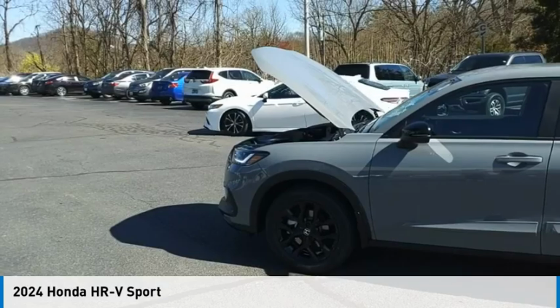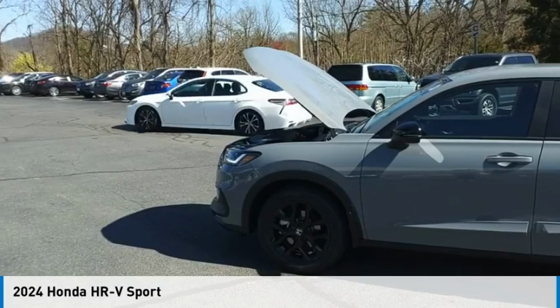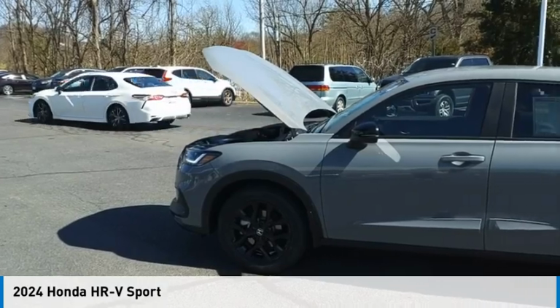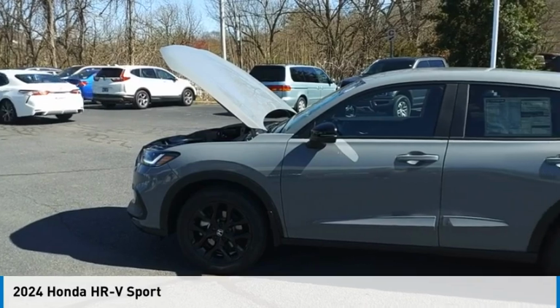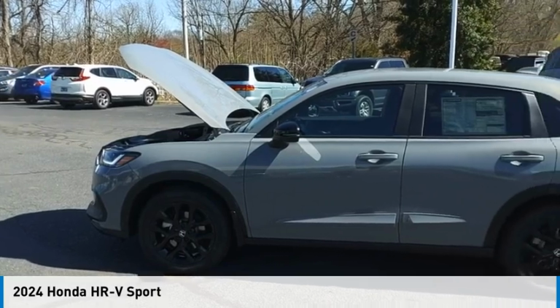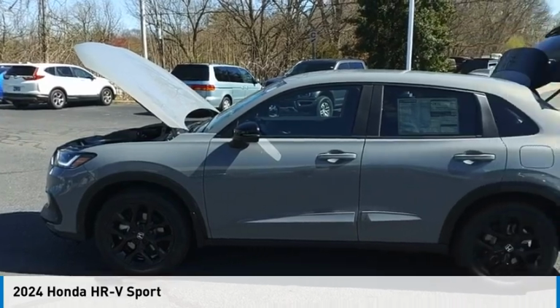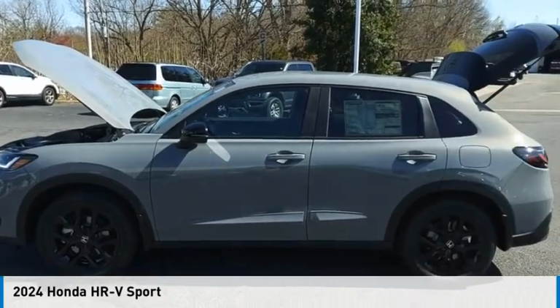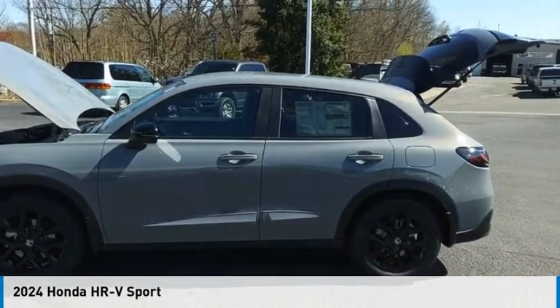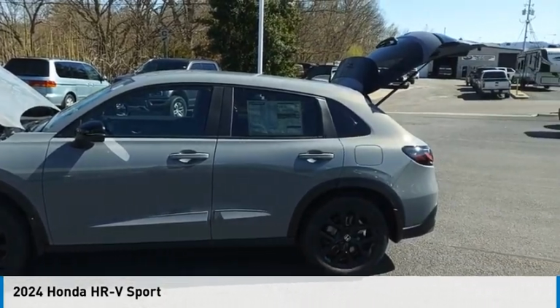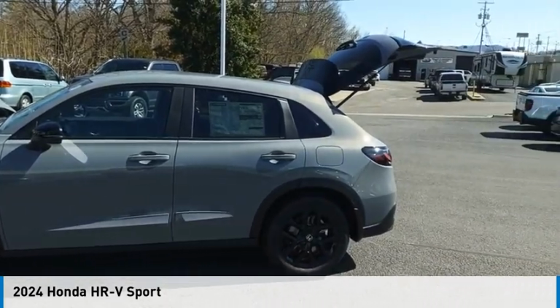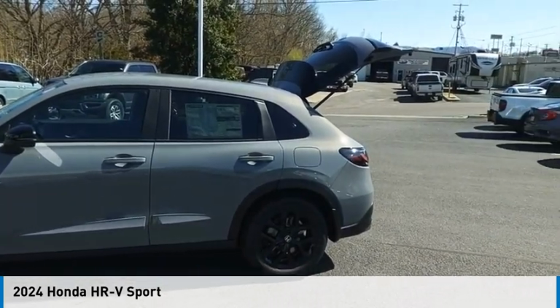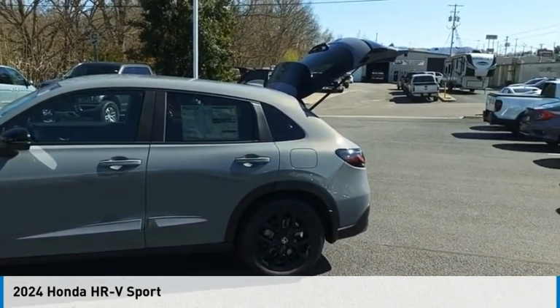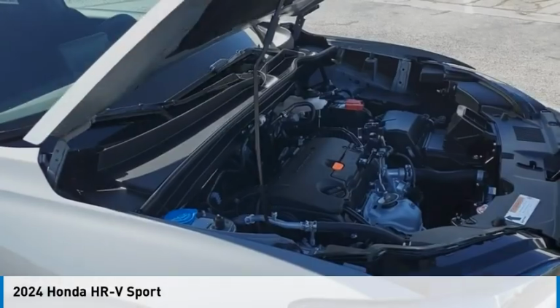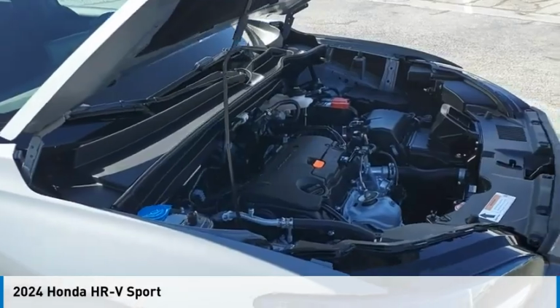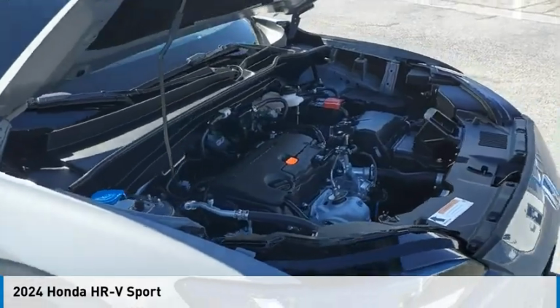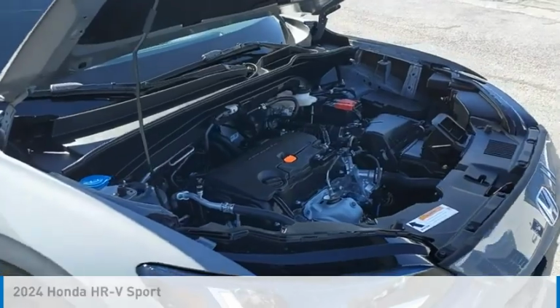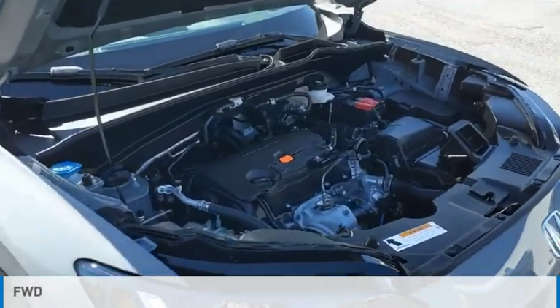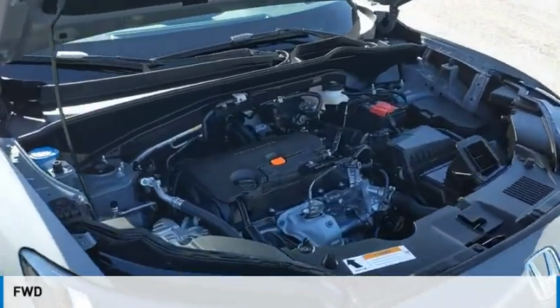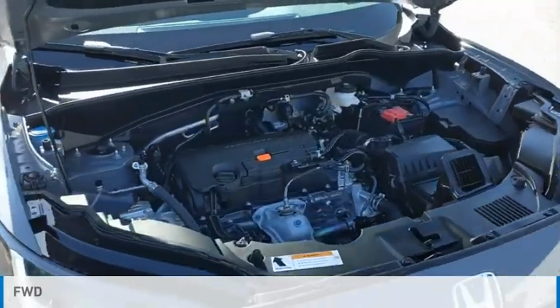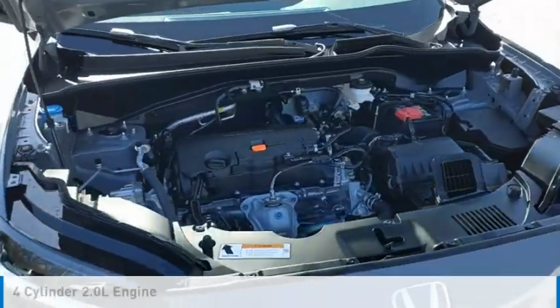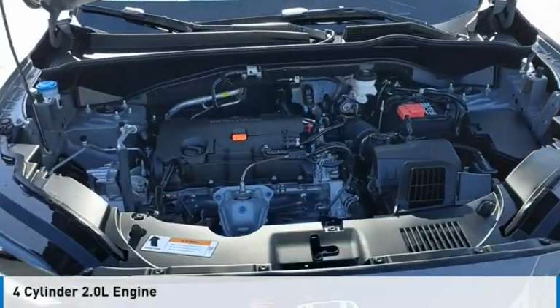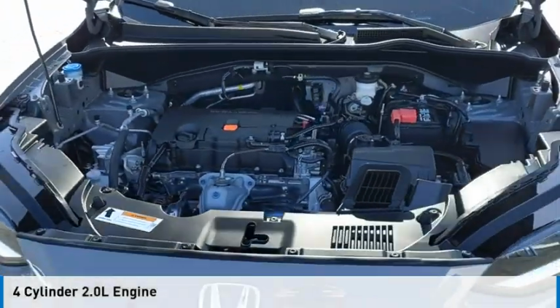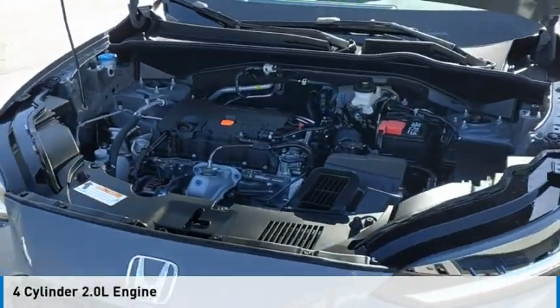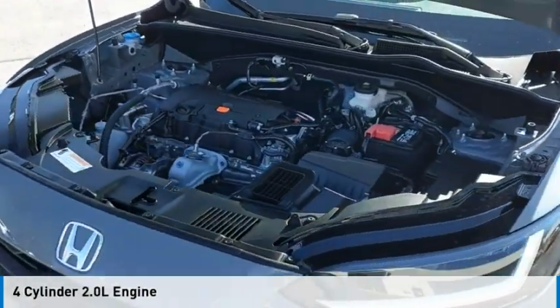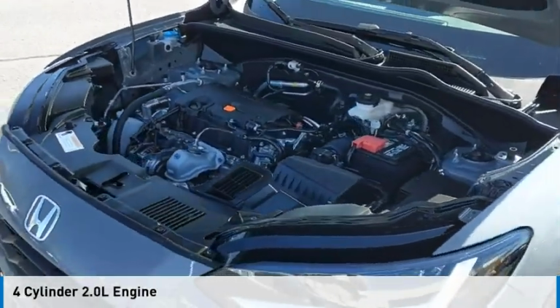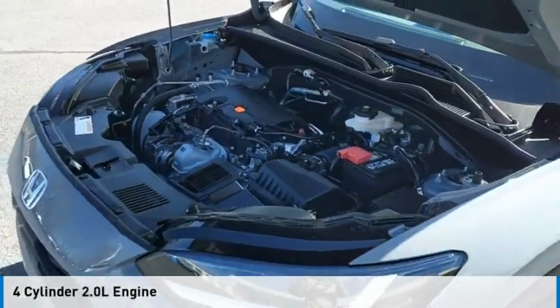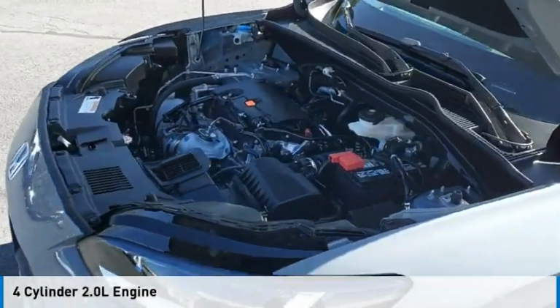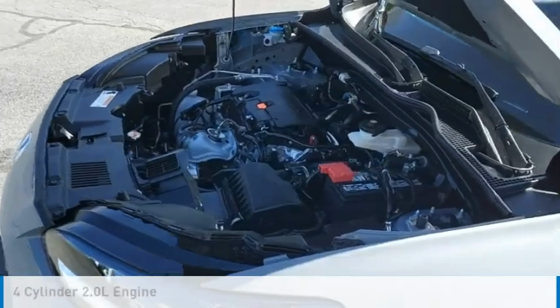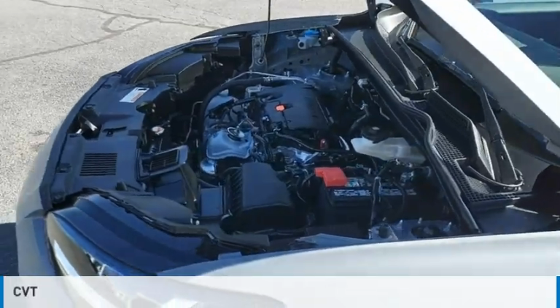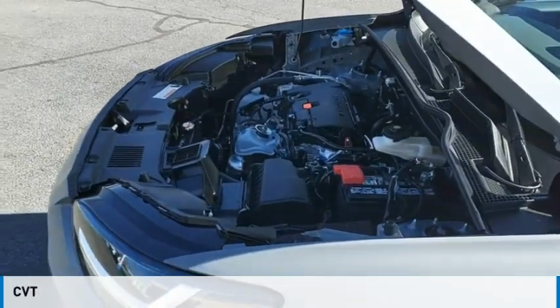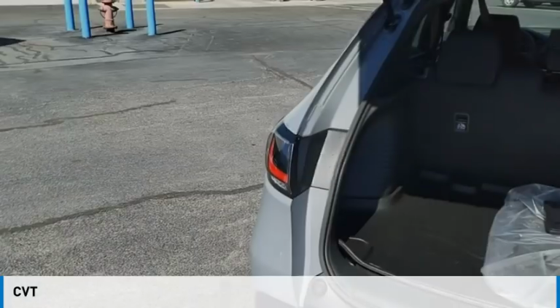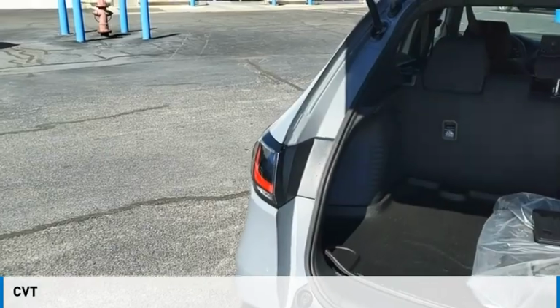We are pleased to show you the 2024 Honda HR-V. This vehicle is powered by a front-wheel drive, four-cylinder, 2.0-liter engine, and comes with a continuously variable transmission.